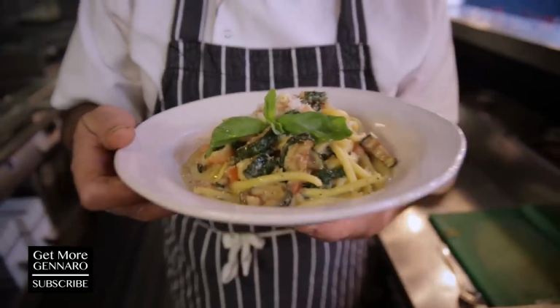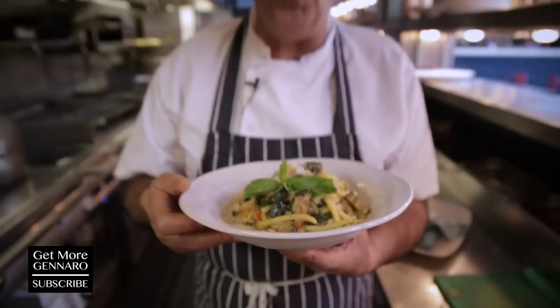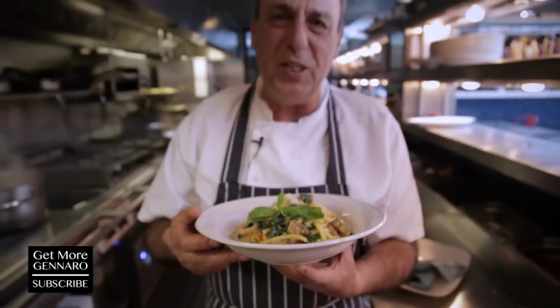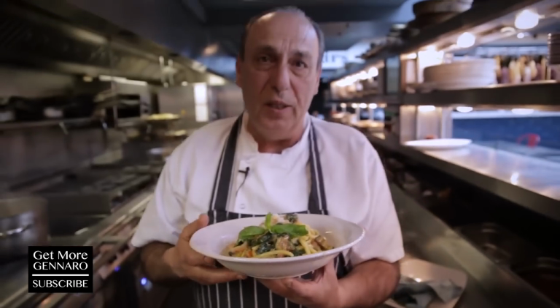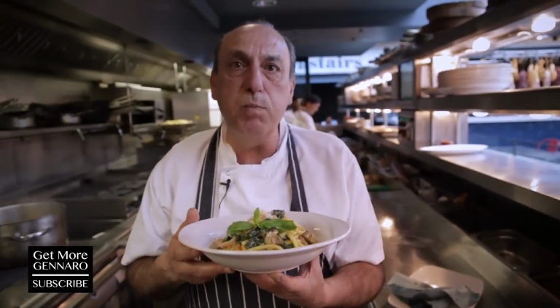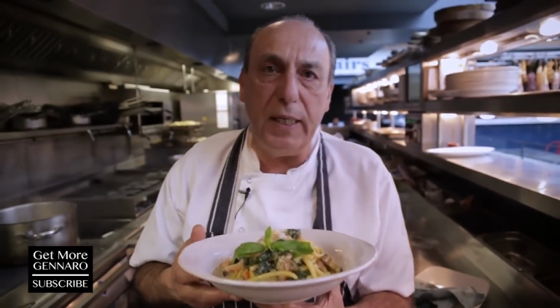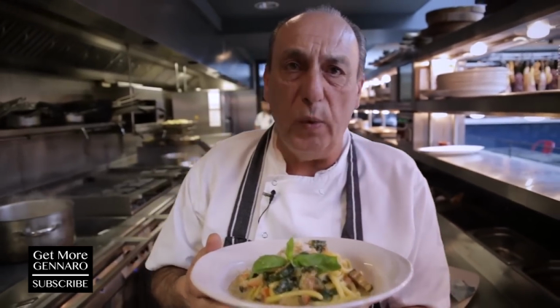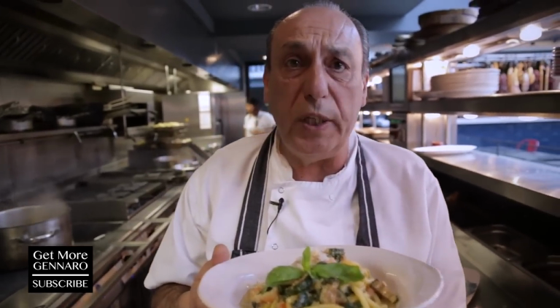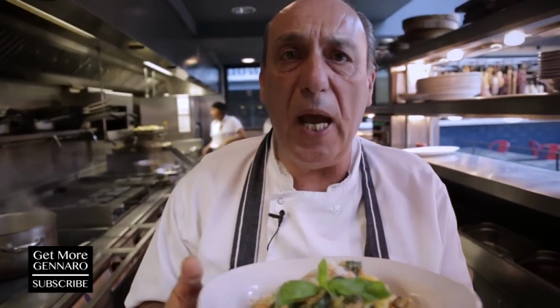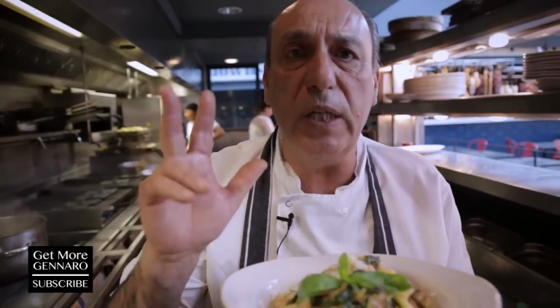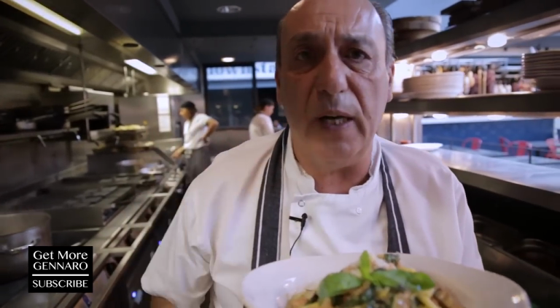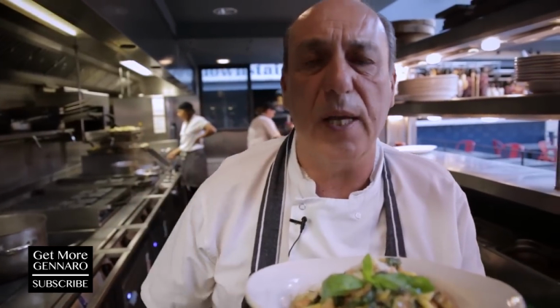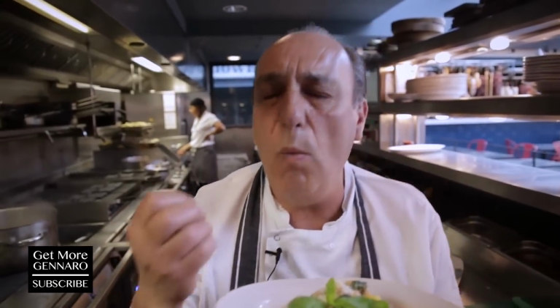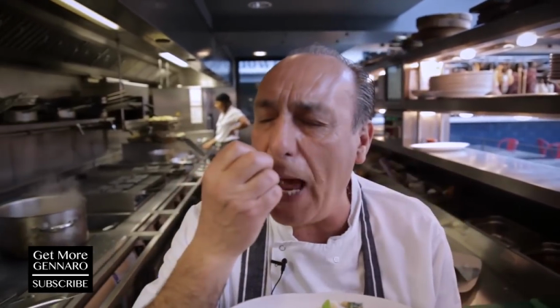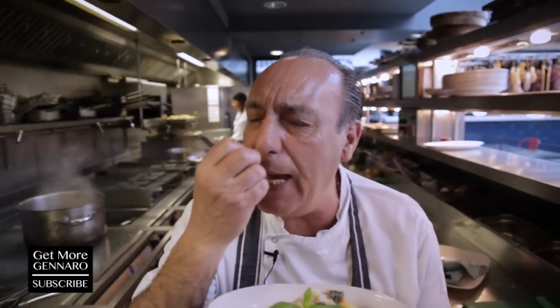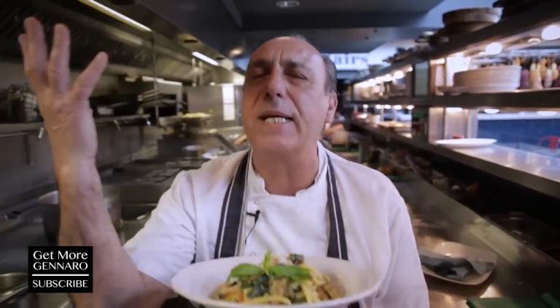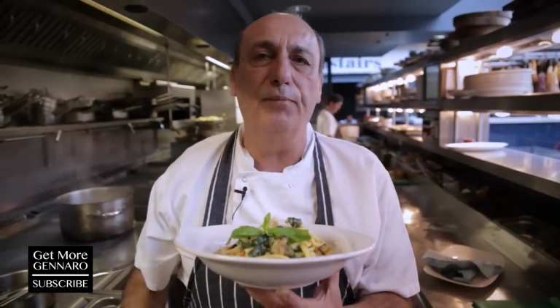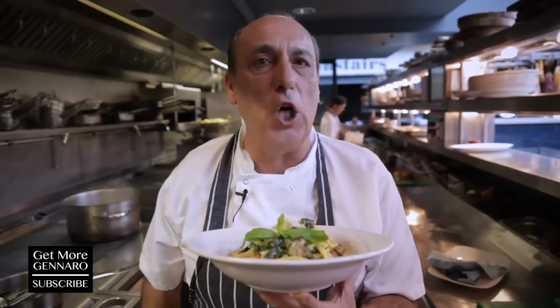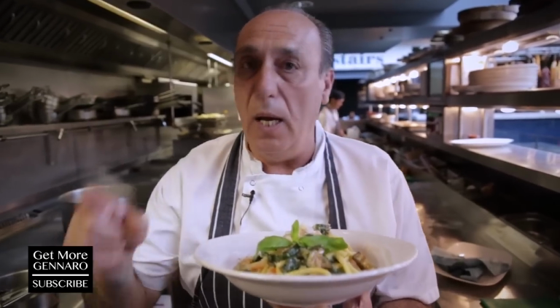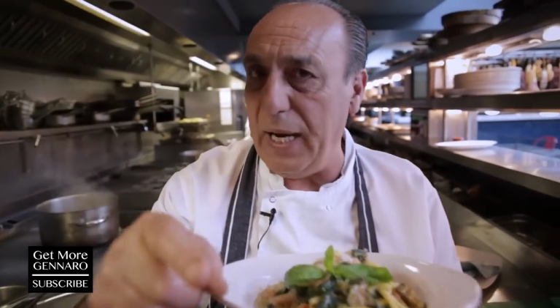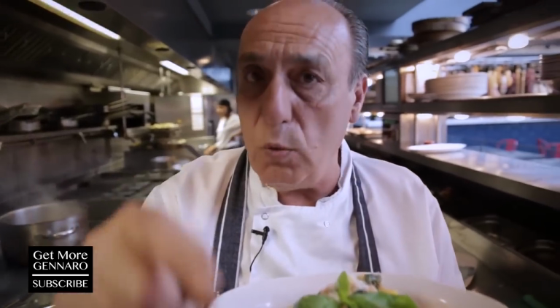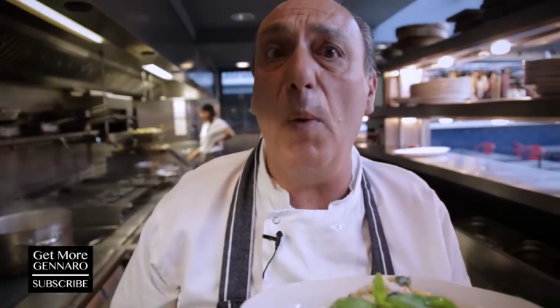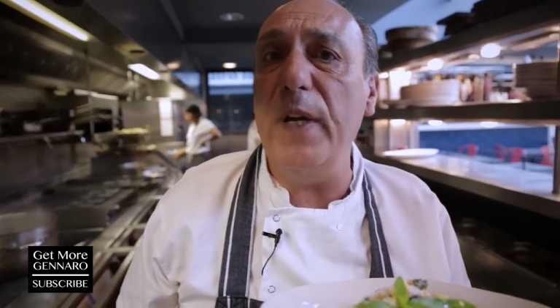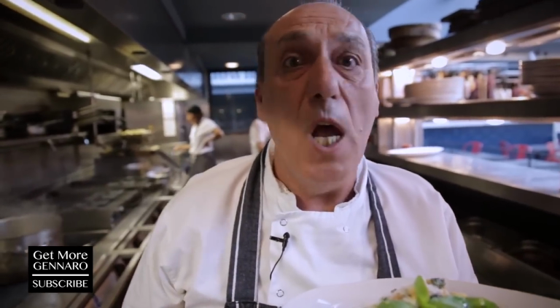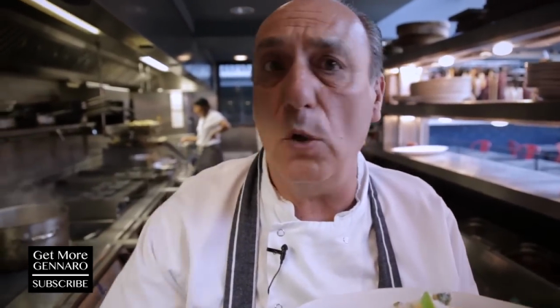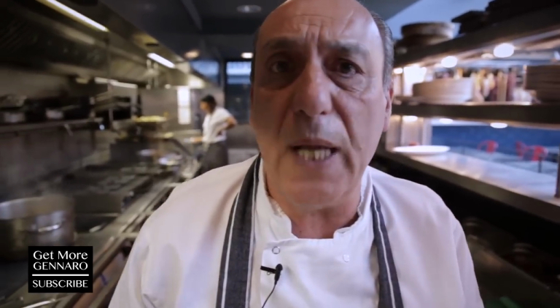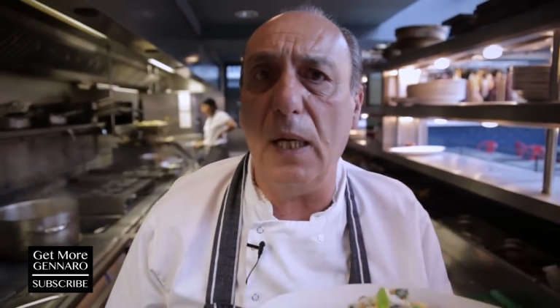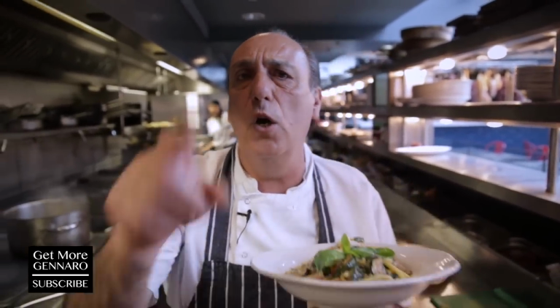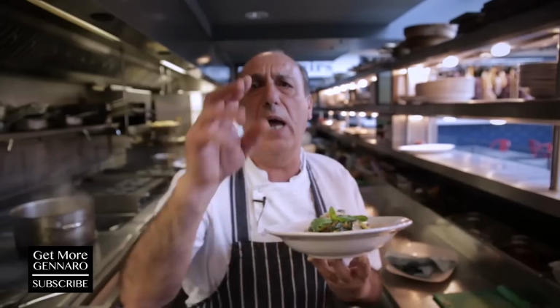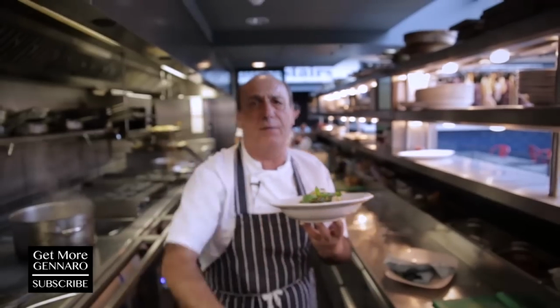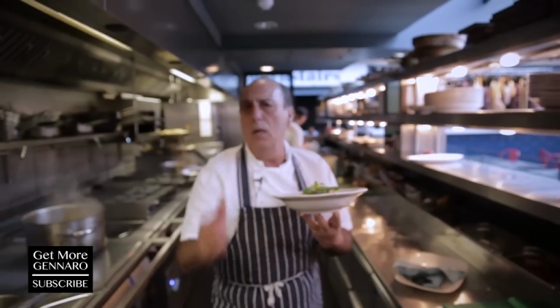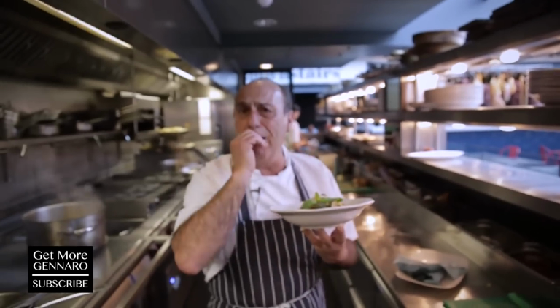Buon appetito! This is bucatini with zucchini and three different cheeses. Enjoy, and don't forget to watch more of our new videos — especially those we've done in Italy. You will love it. Bye all.